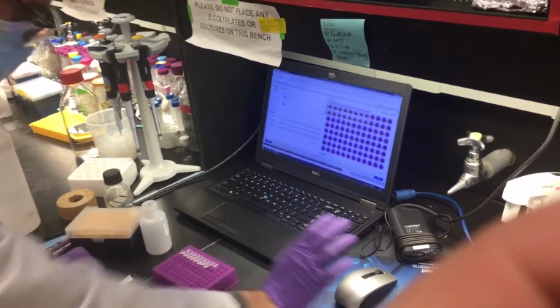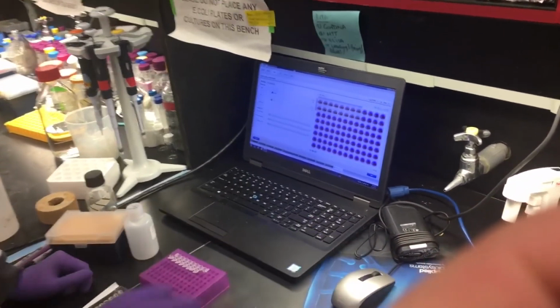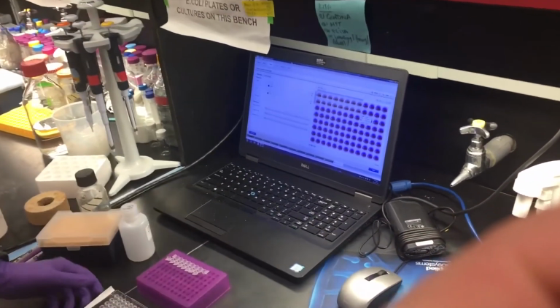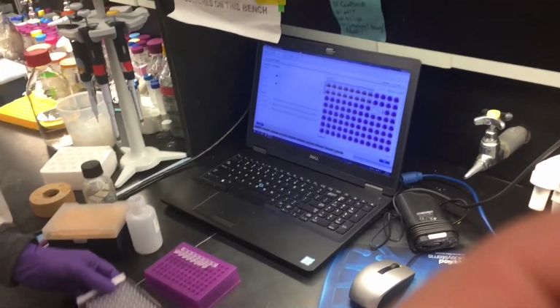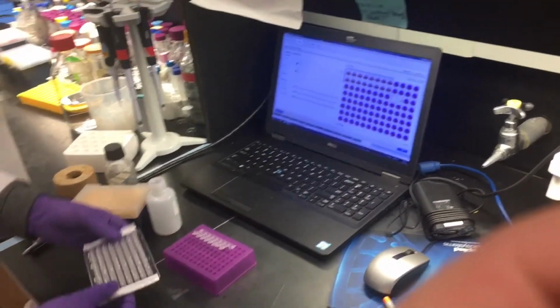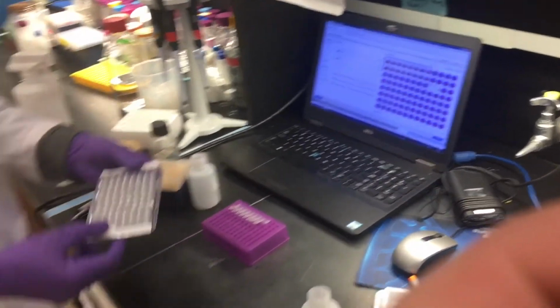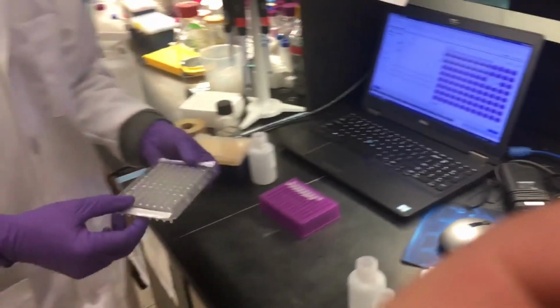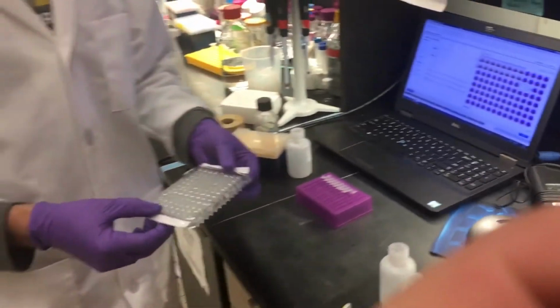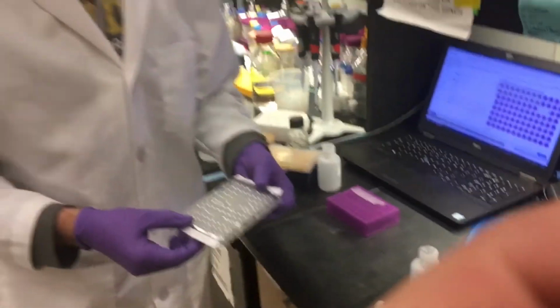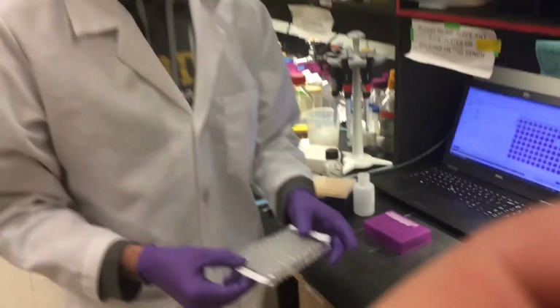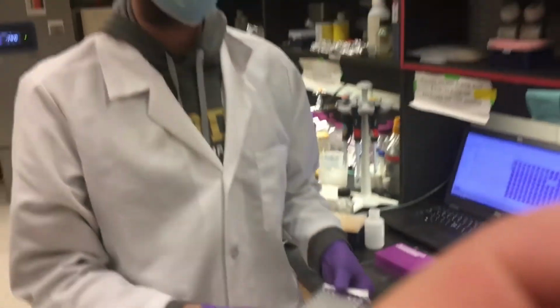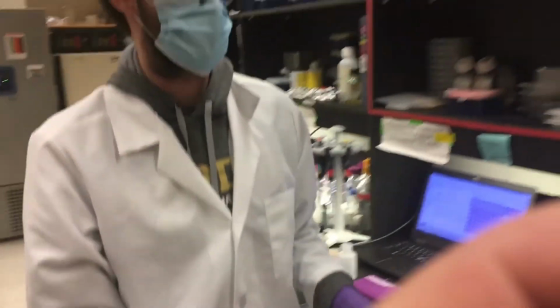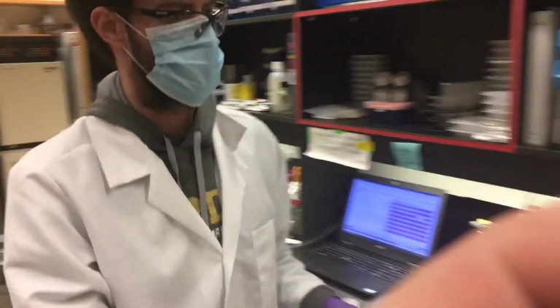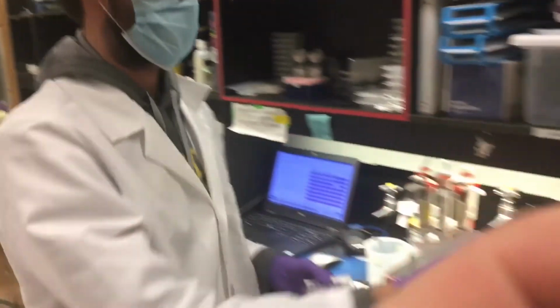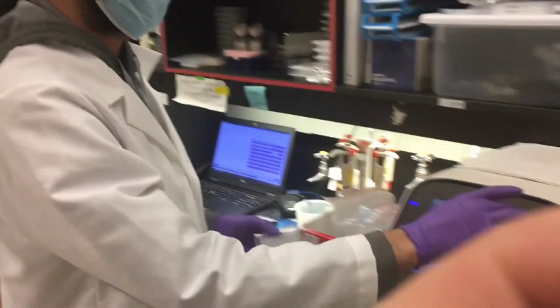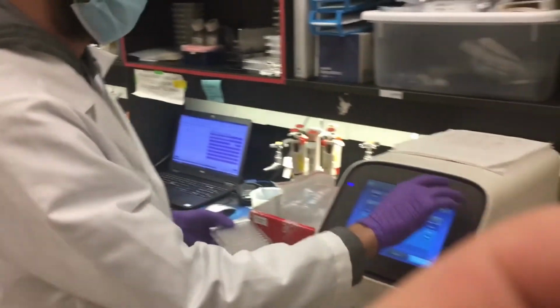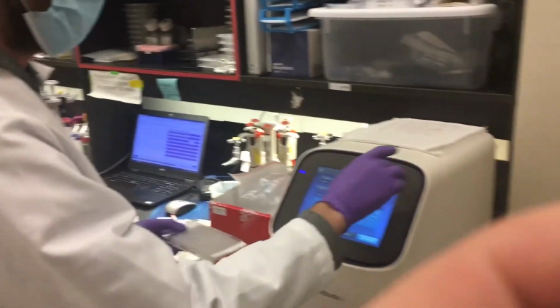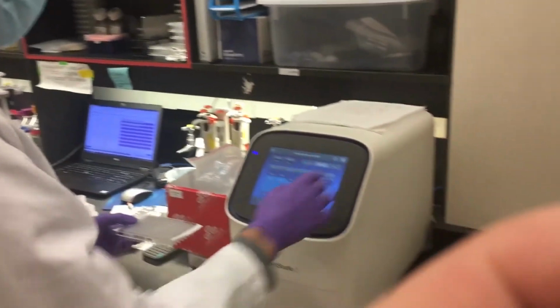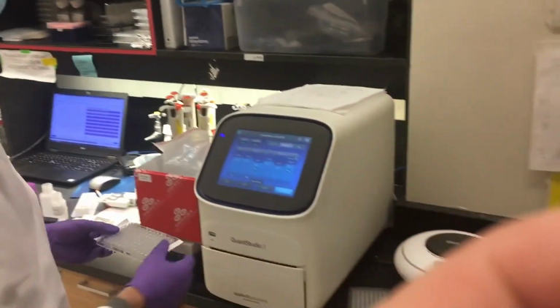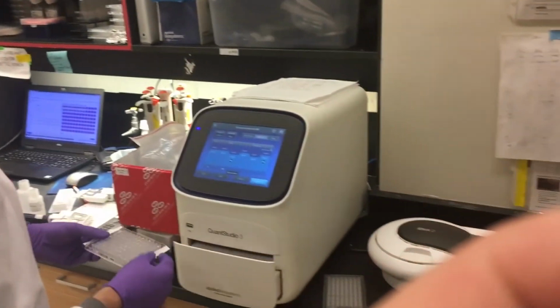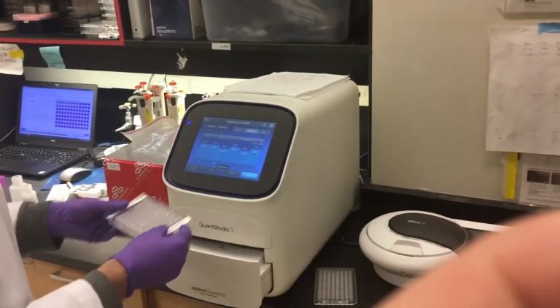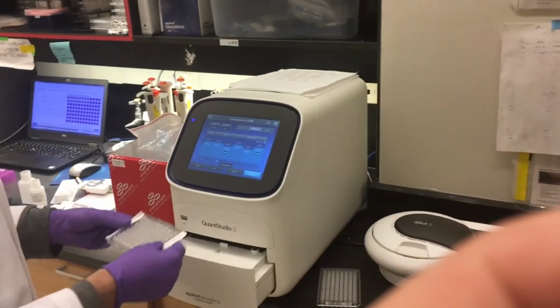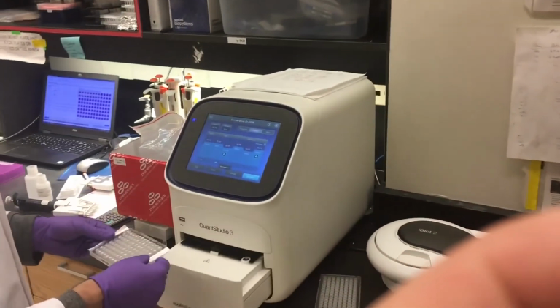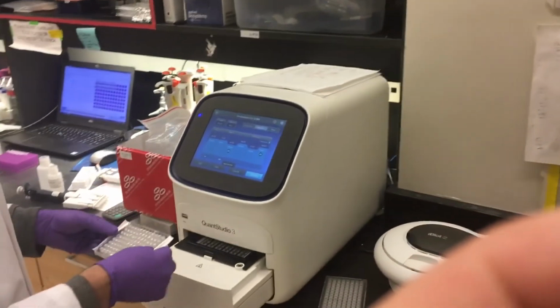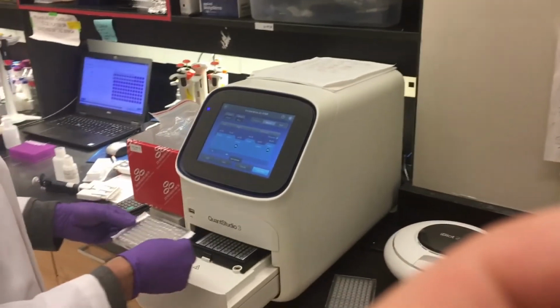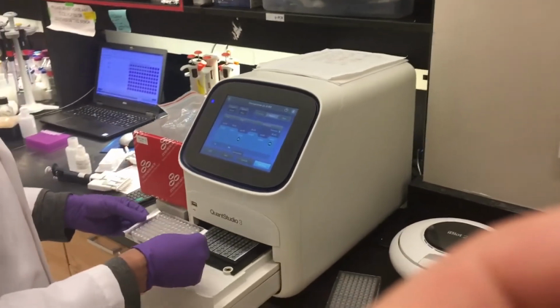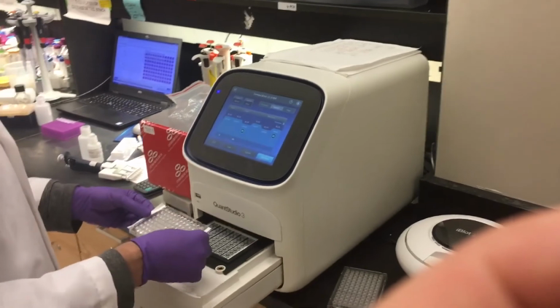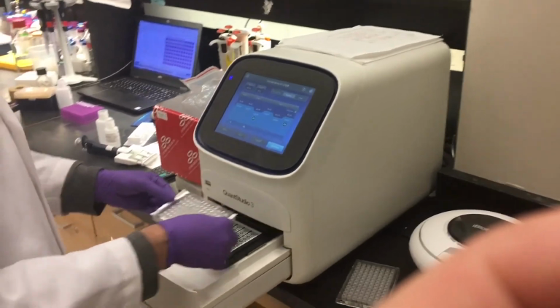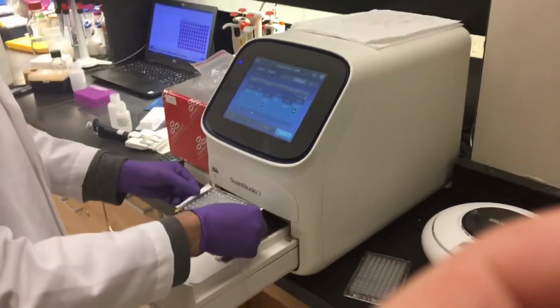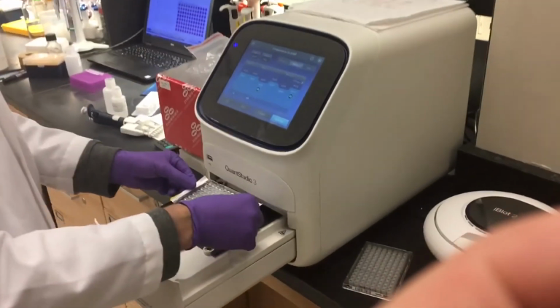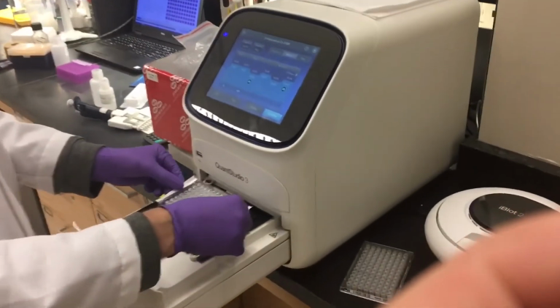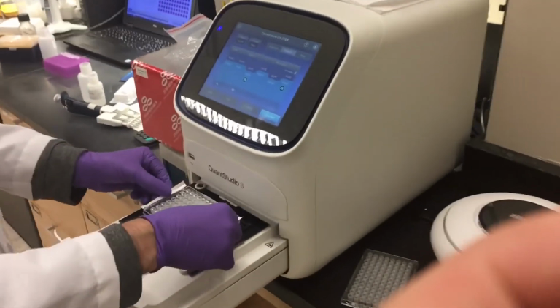So, after setting up our program, we add our plate to the qPCR to collect our data and determine mRNA transcription.